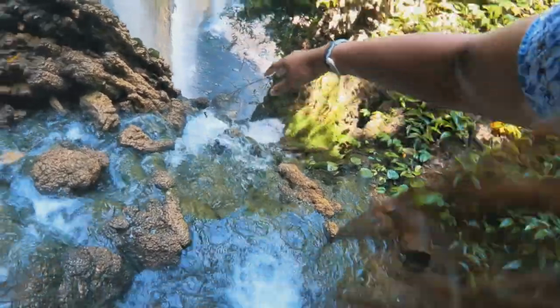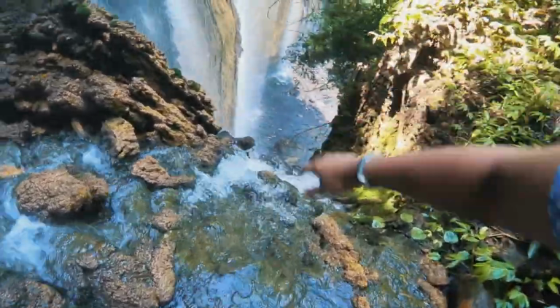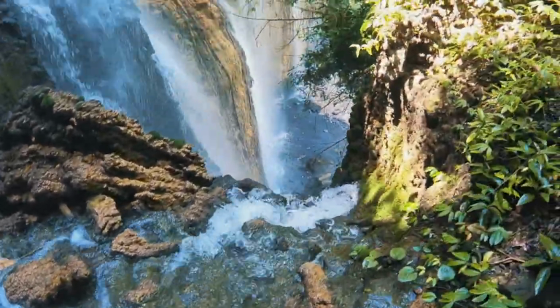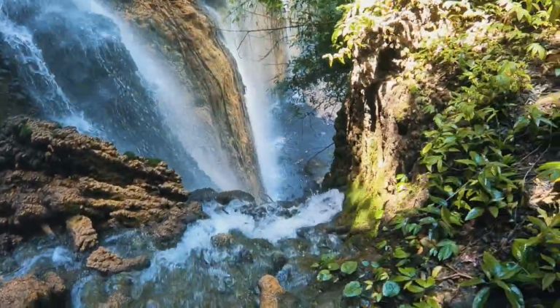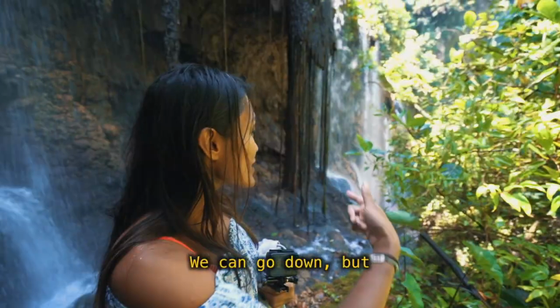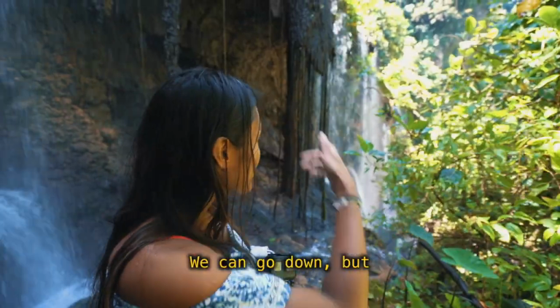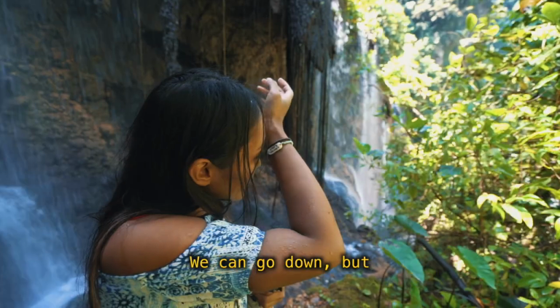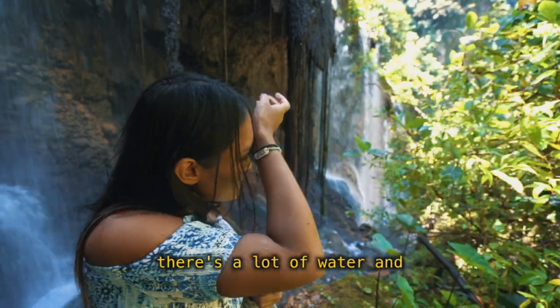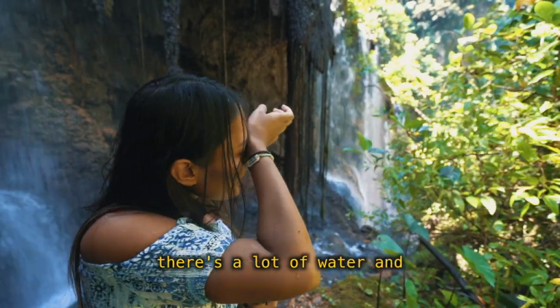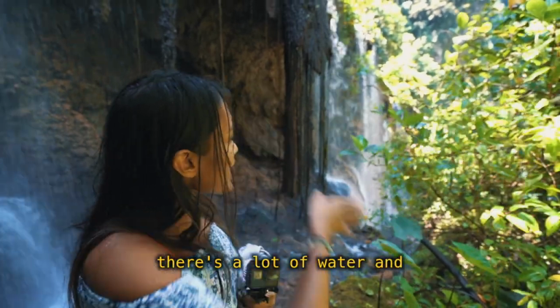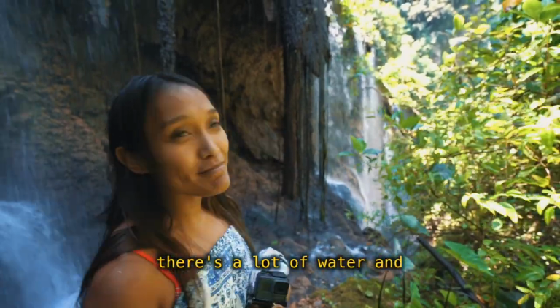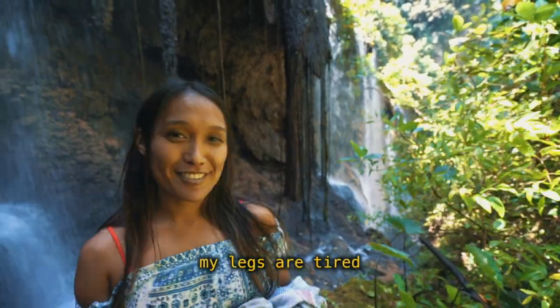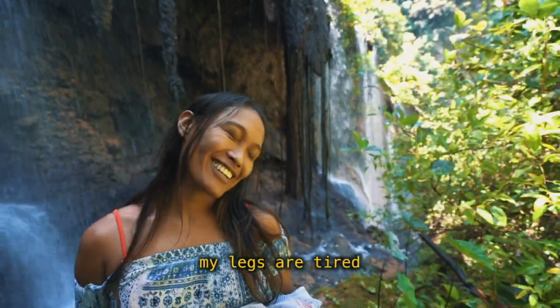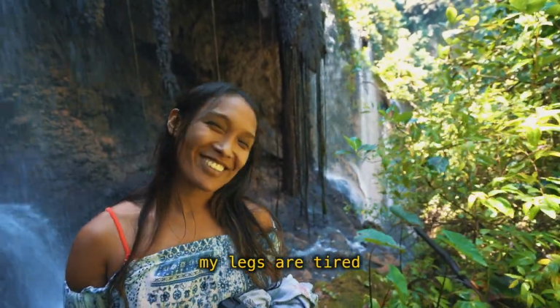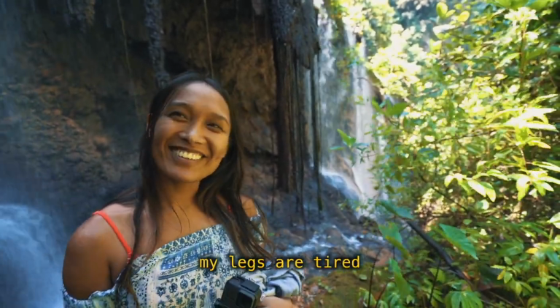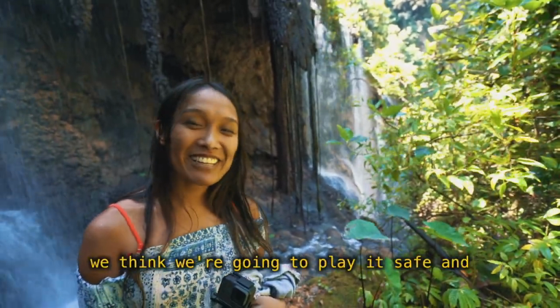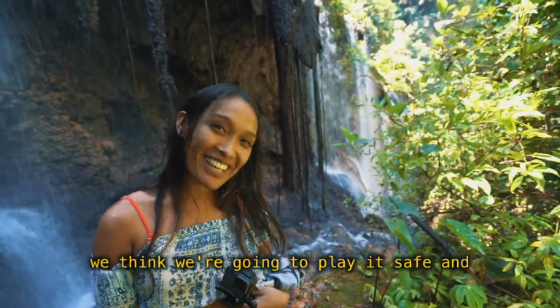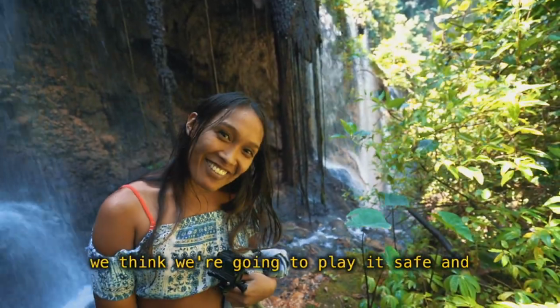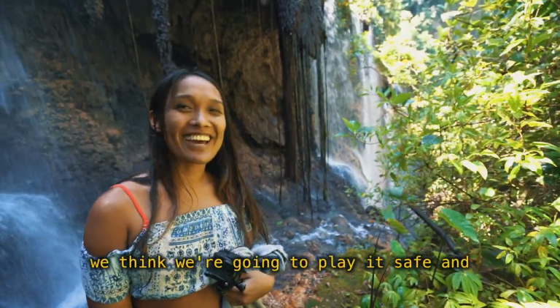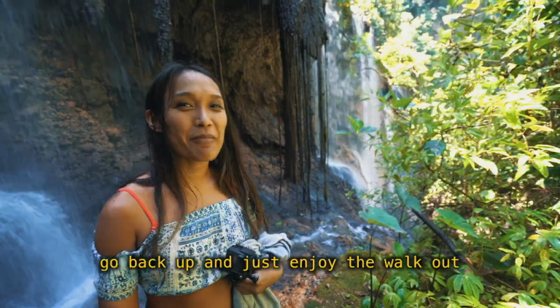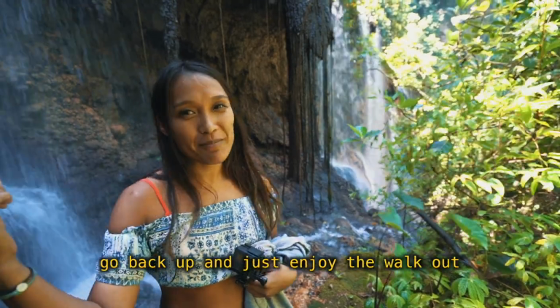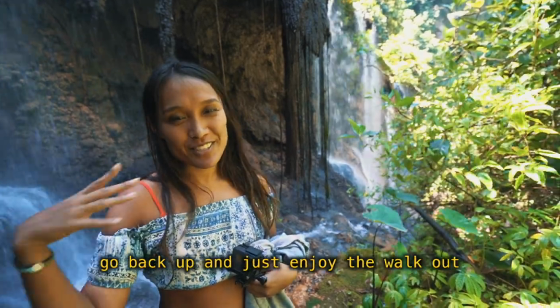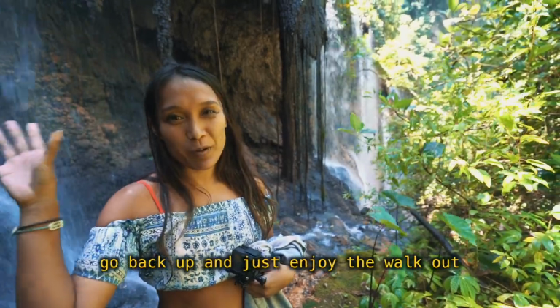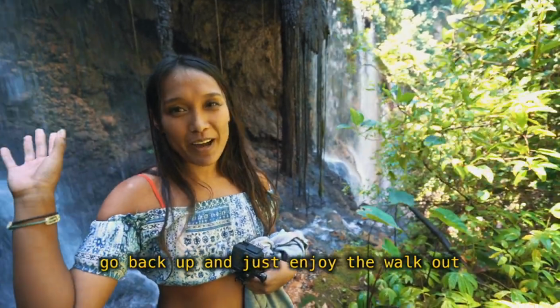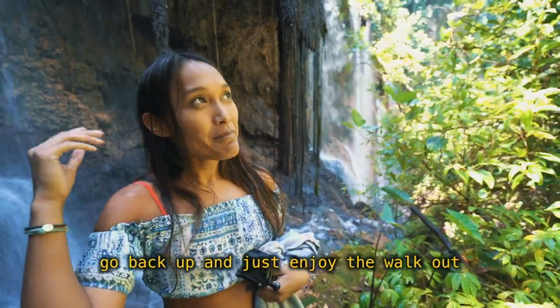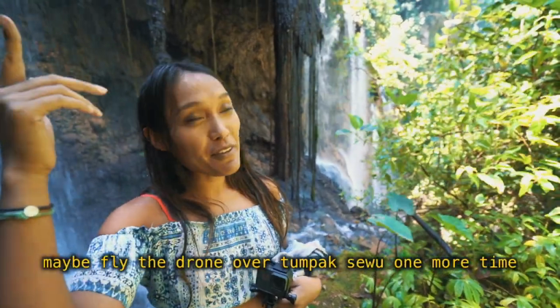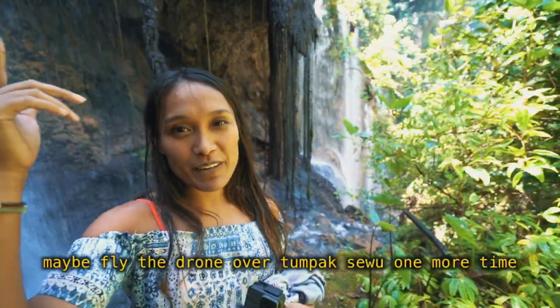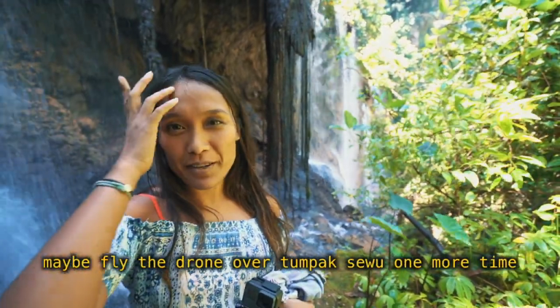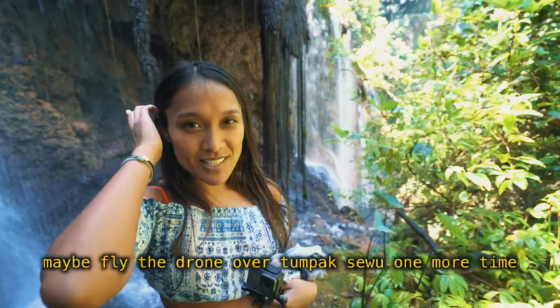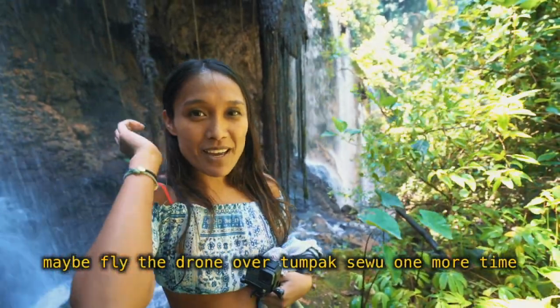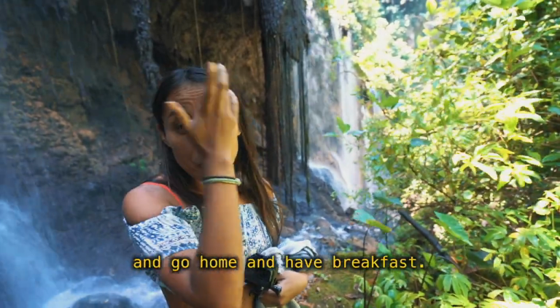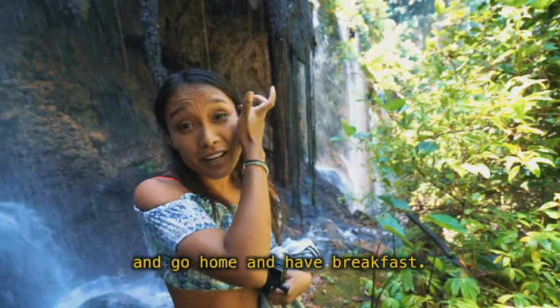So we're in here. We can go down but there's a lot of water and my legs are tired, so we think we're going to call it for today and go back up and enjoy the walk out, so we can fly the drone over the waterfall one more time.